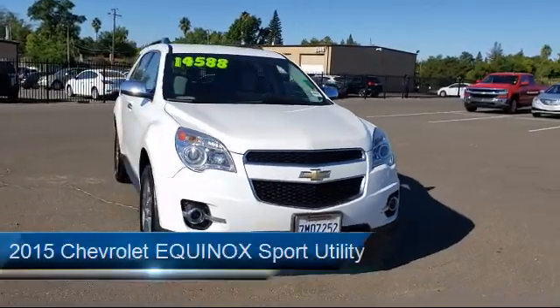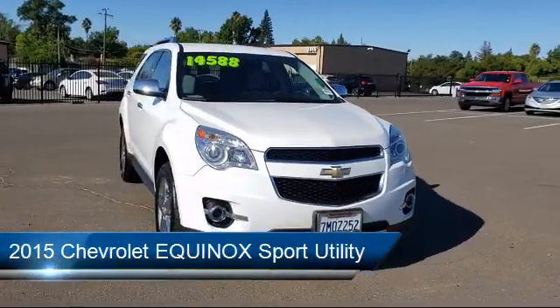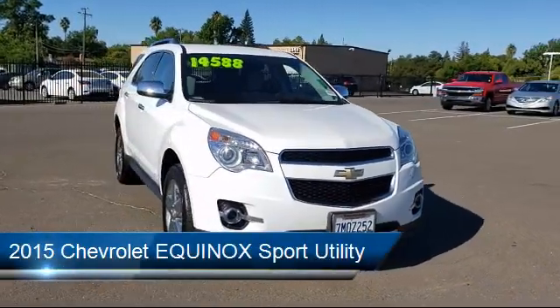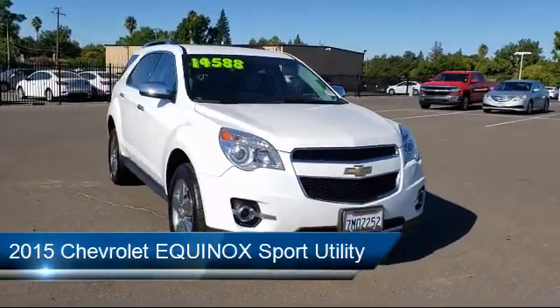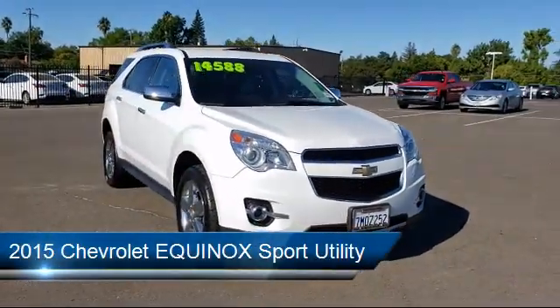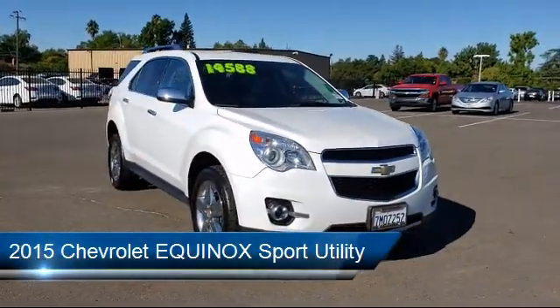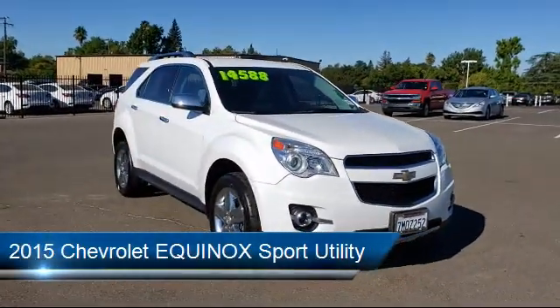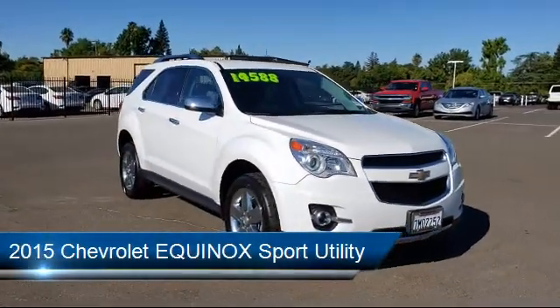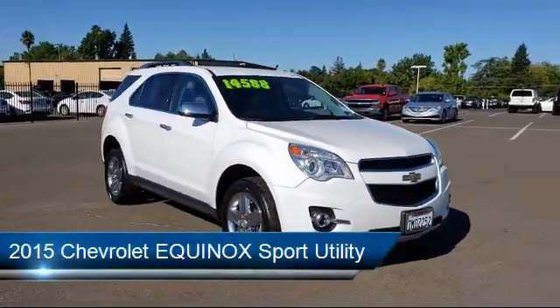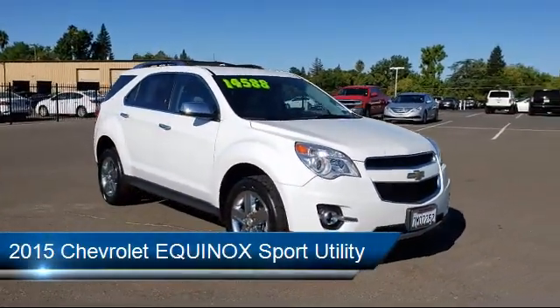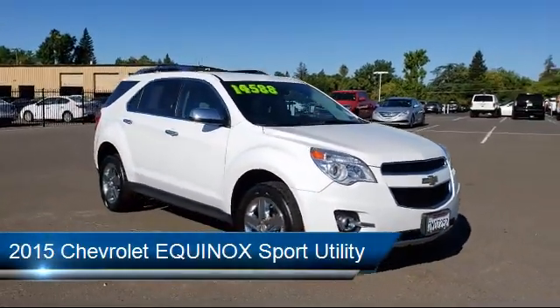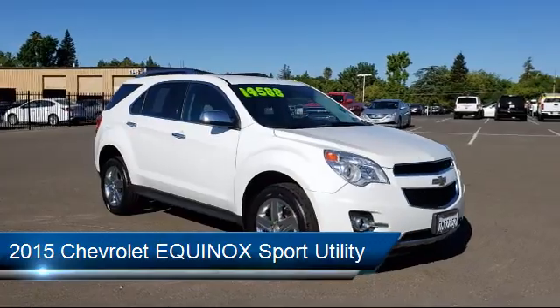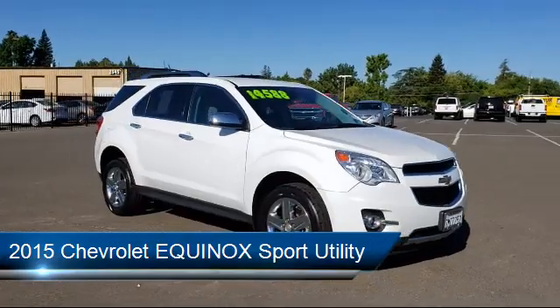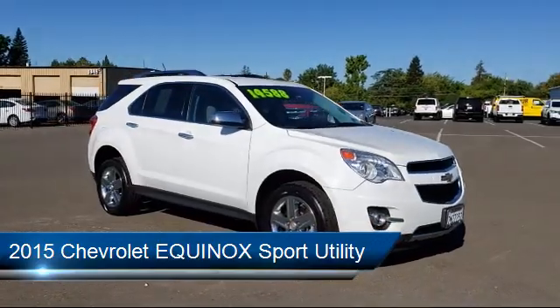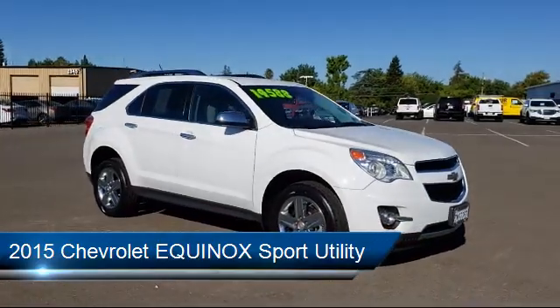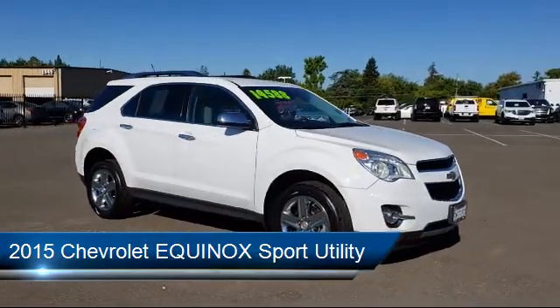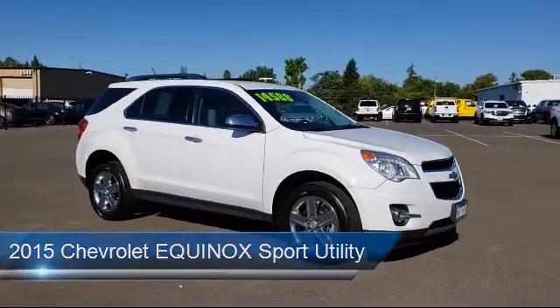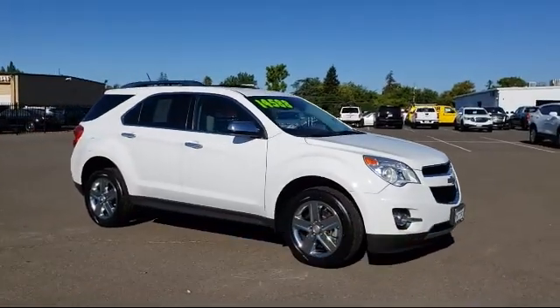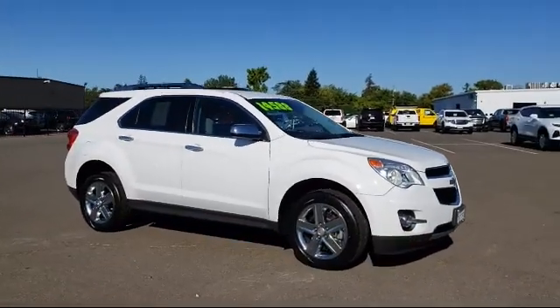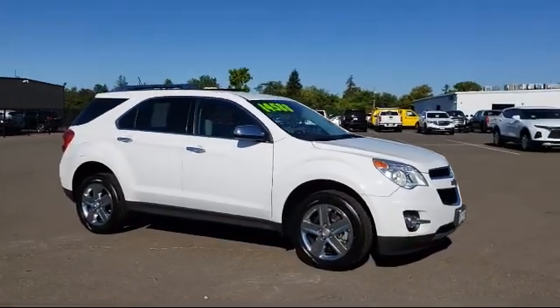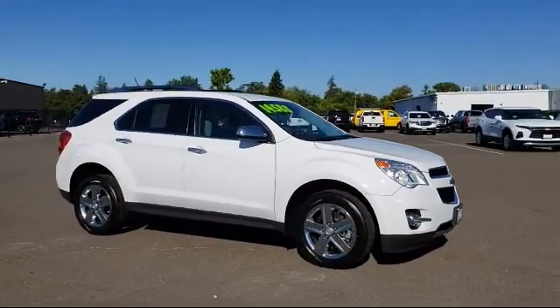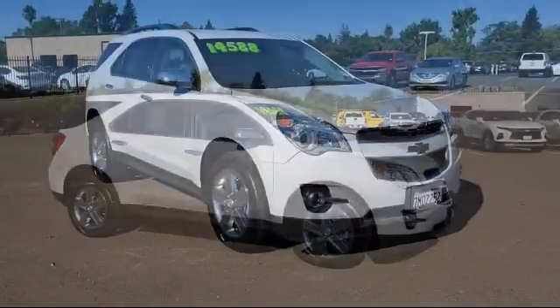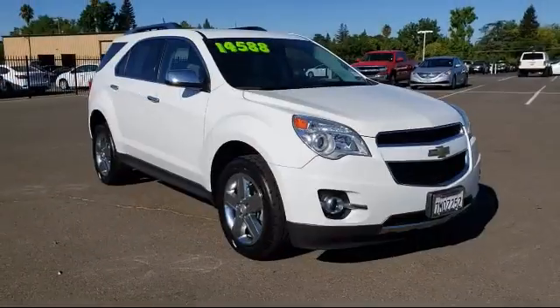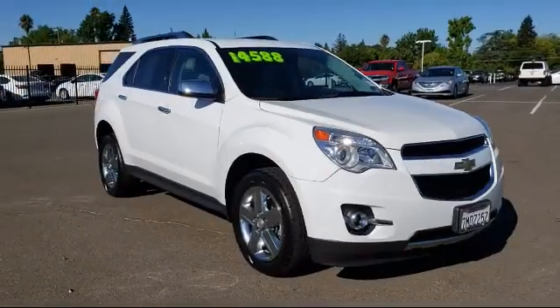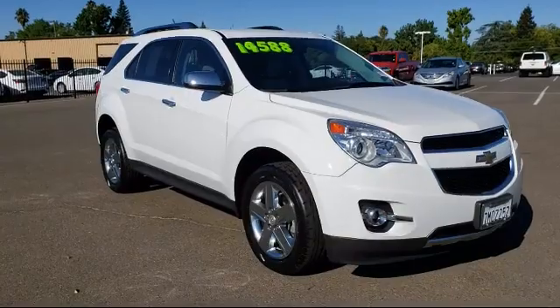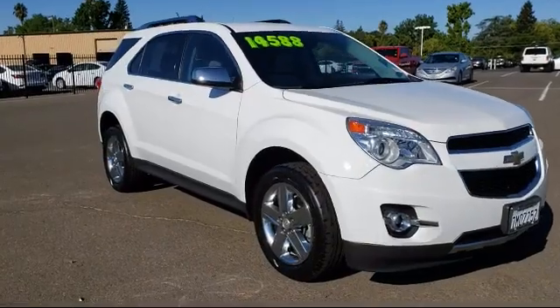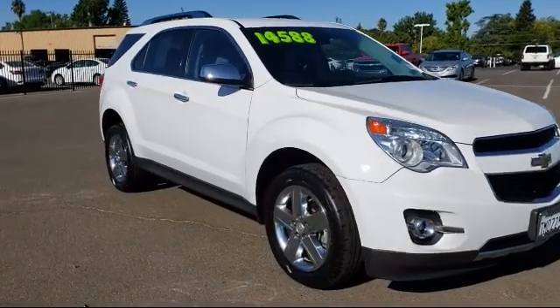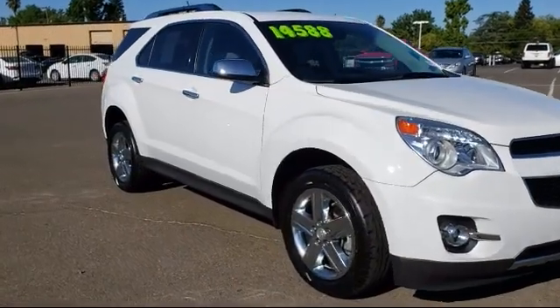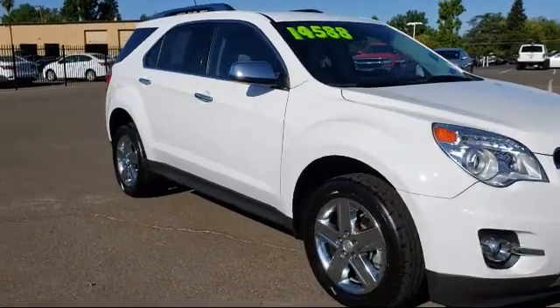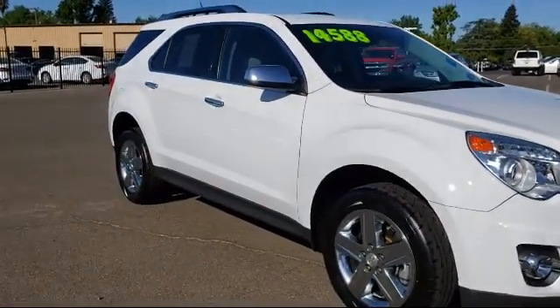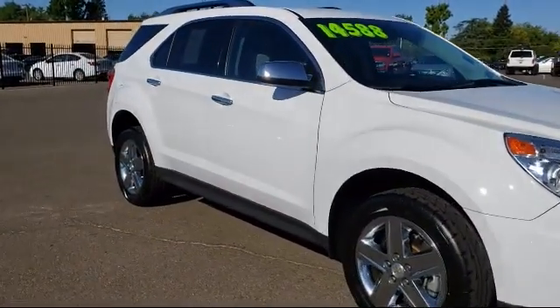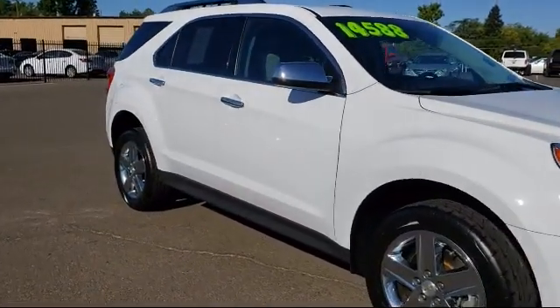It comes equipped with roof rack, electronic stability control, tire pressure monitoring system, heated front seats, rear spoiler, keyless entry, and Bluetooth smartphone integration.